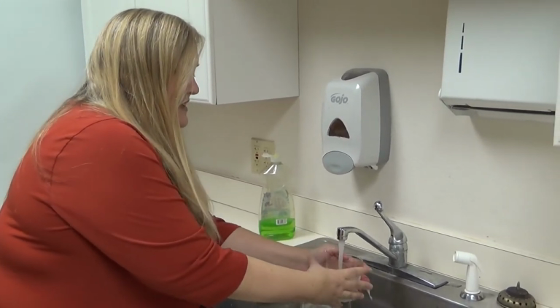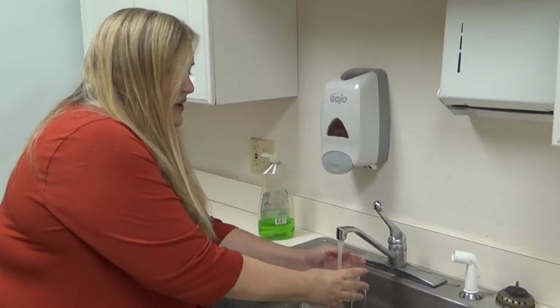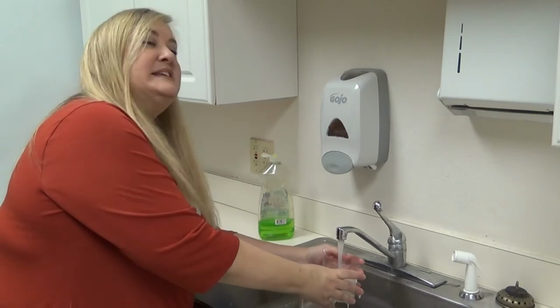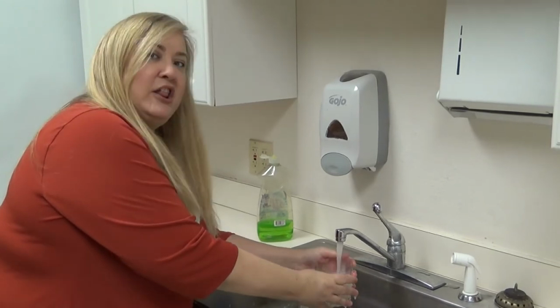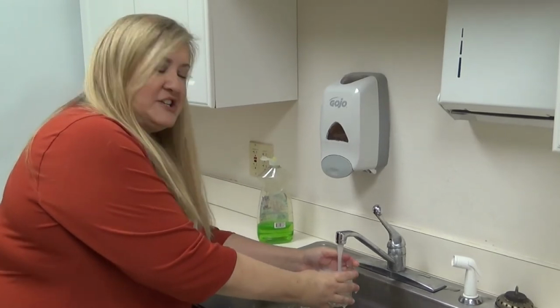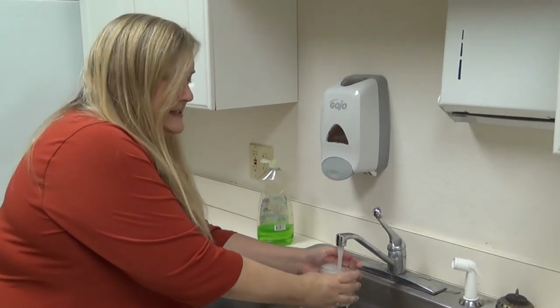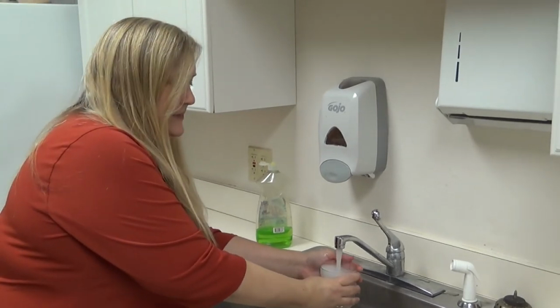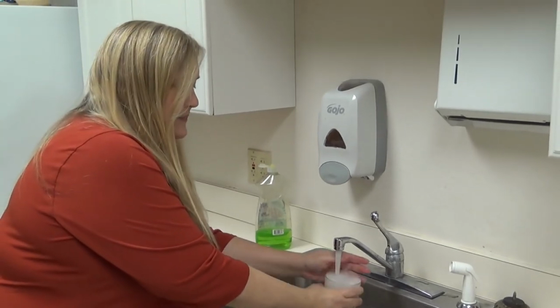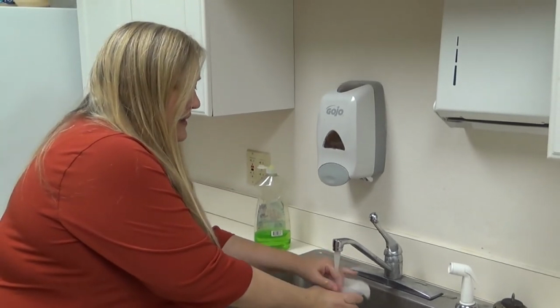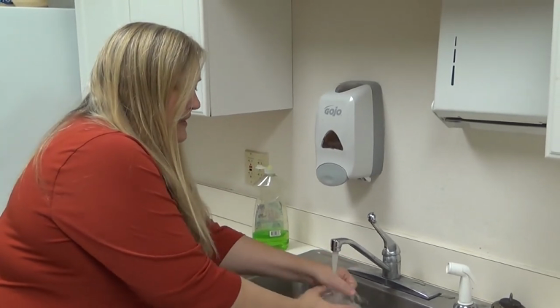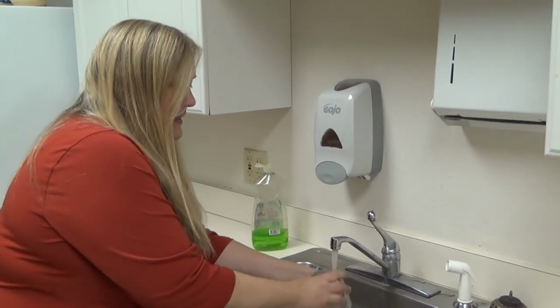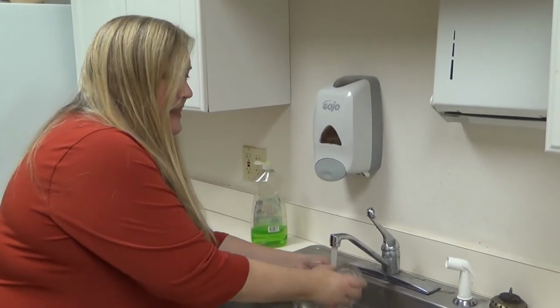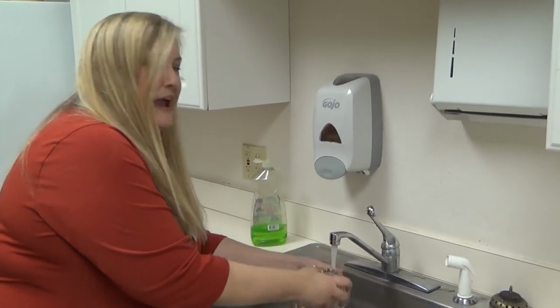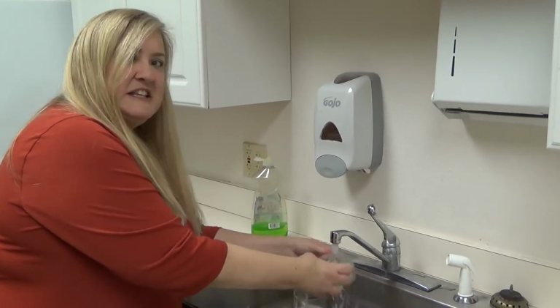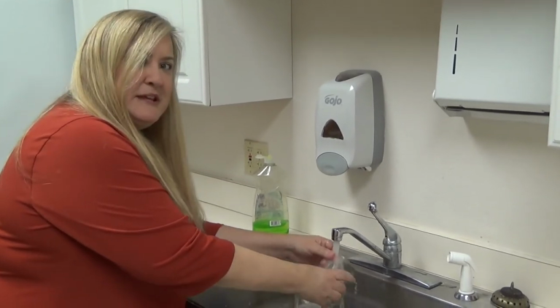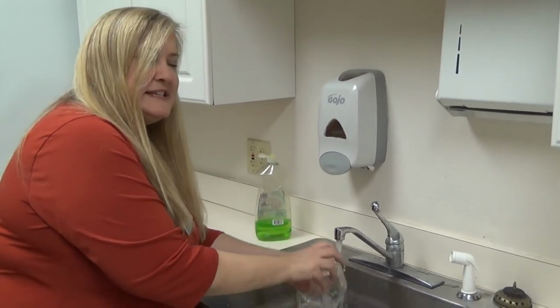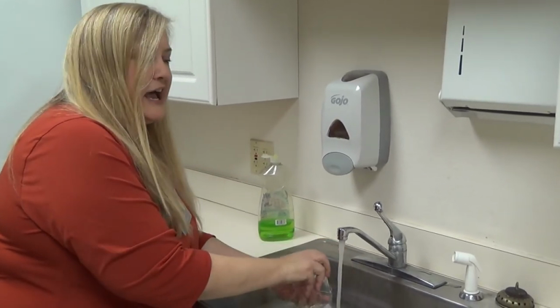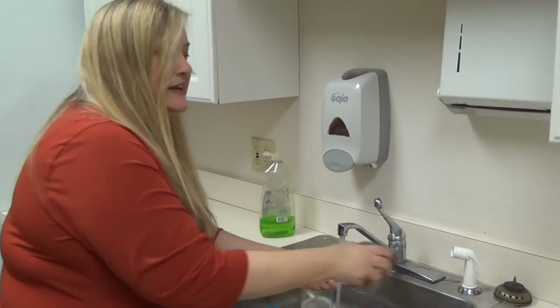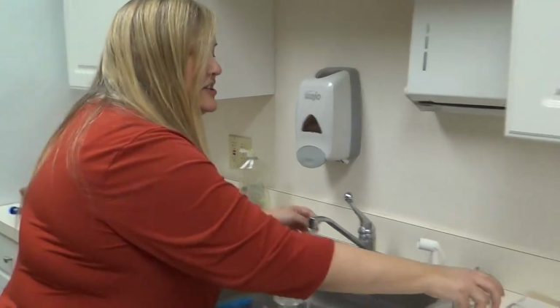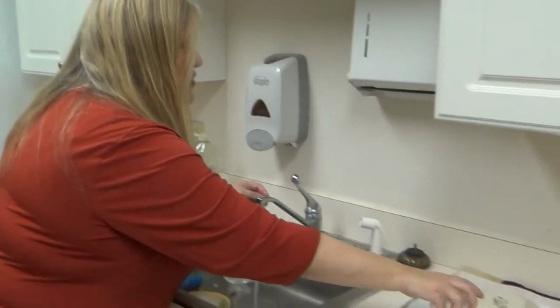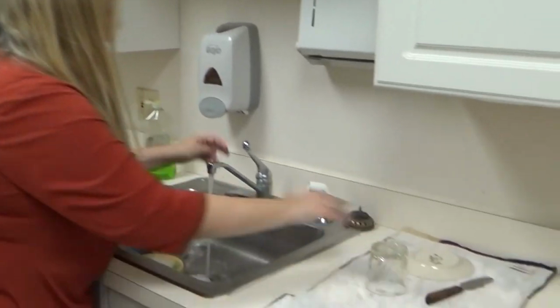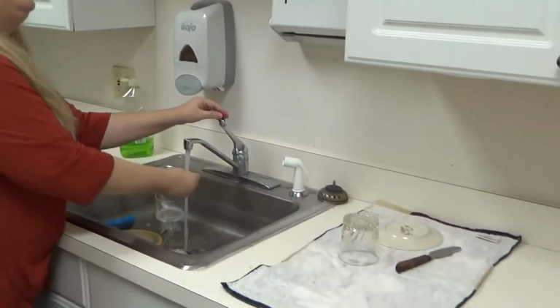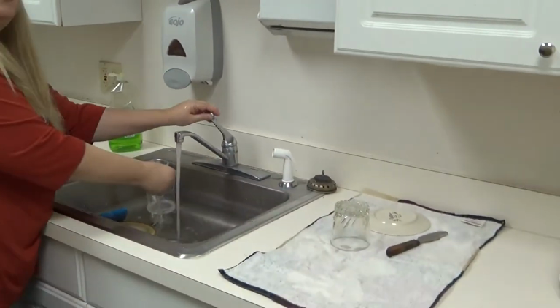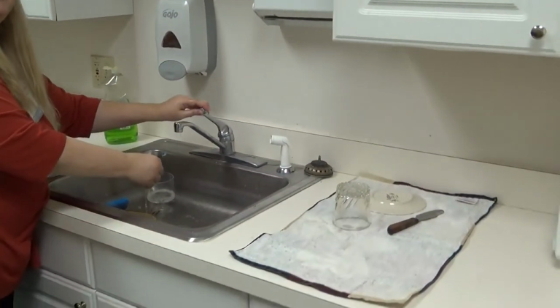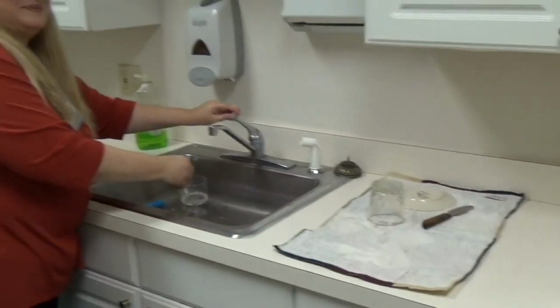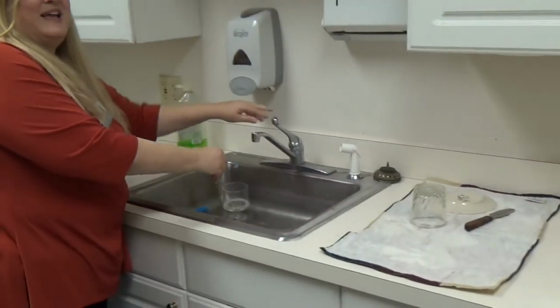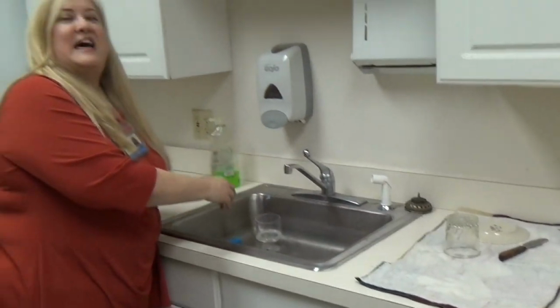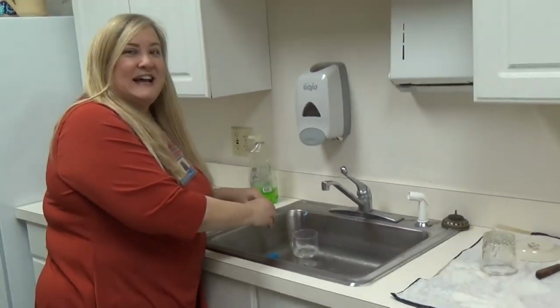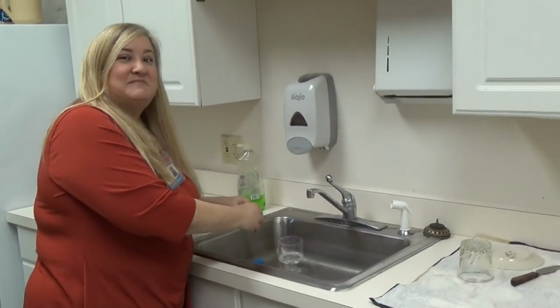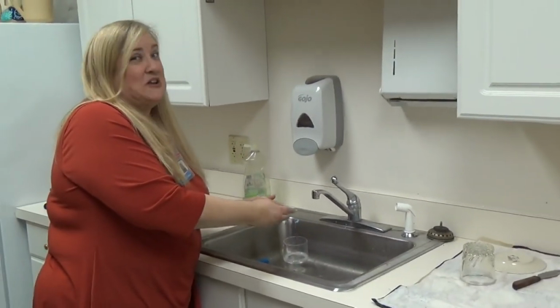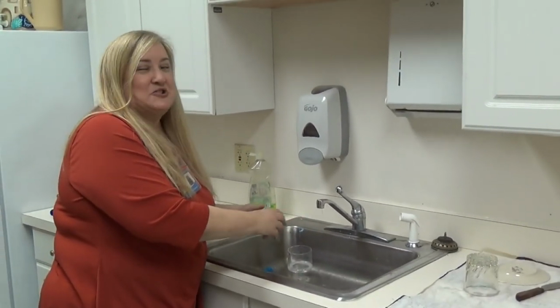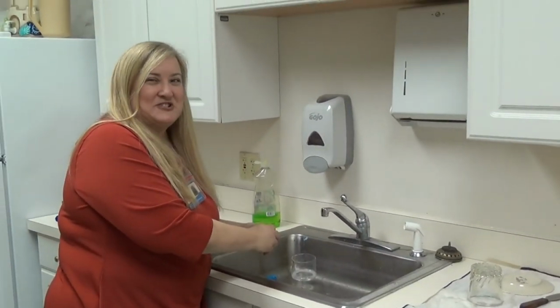Let's rinse all our dishes and then let's put them to the side to dry. And that's how you wash your dishes.